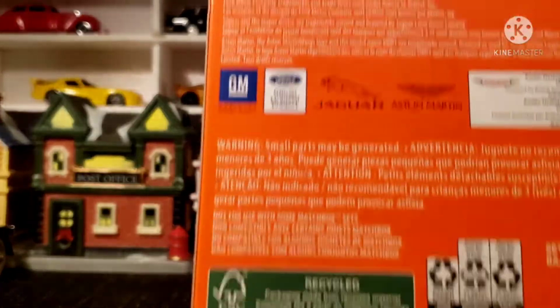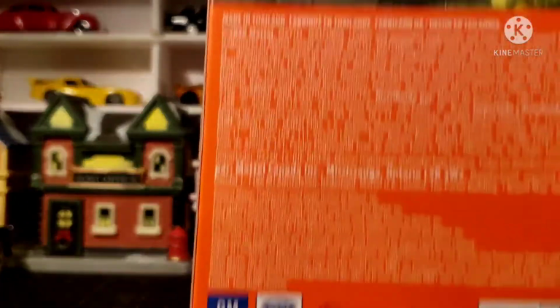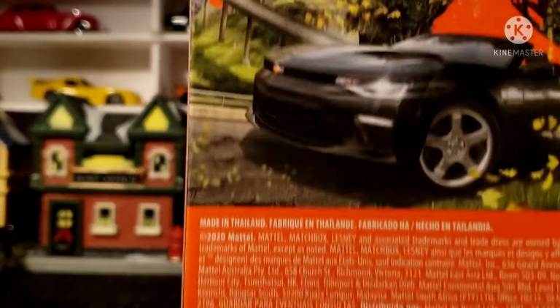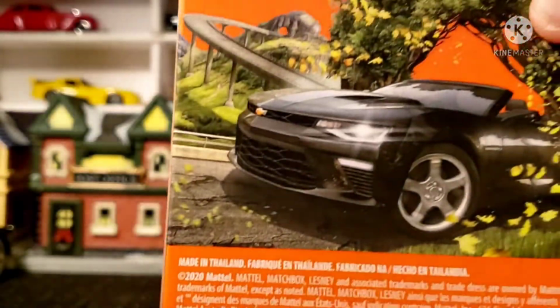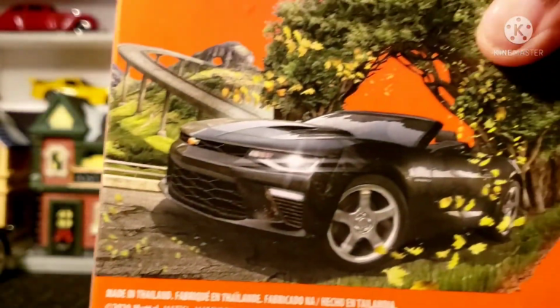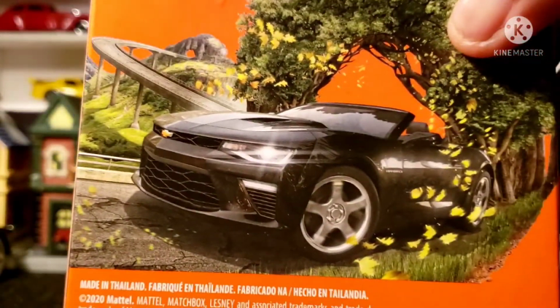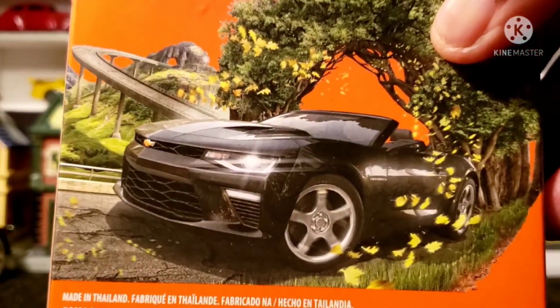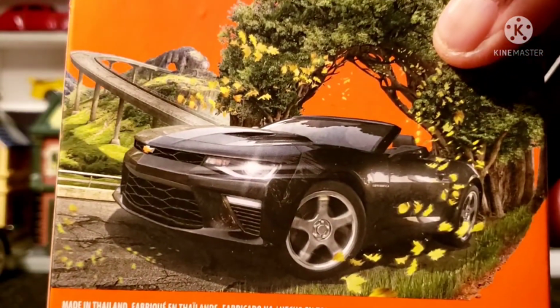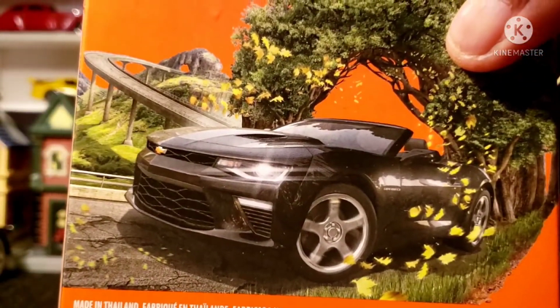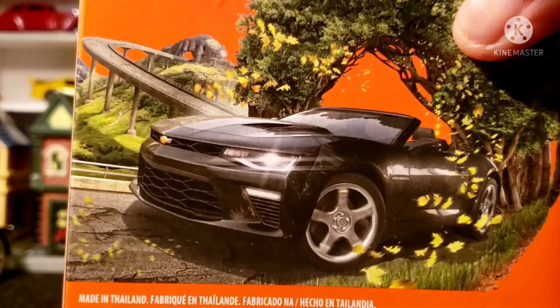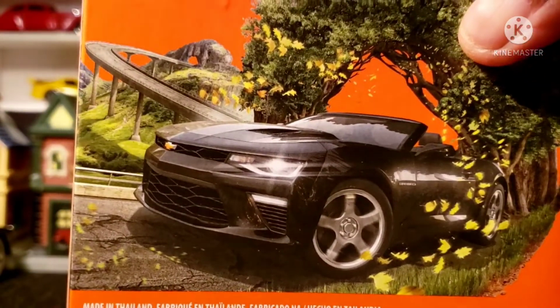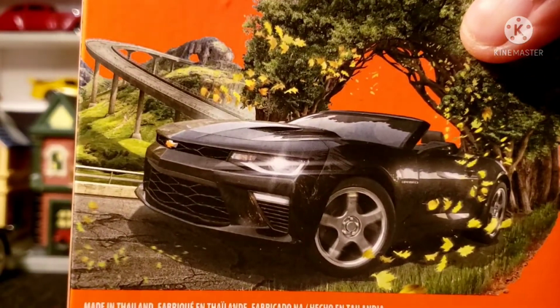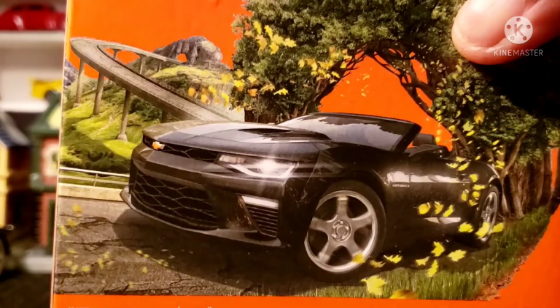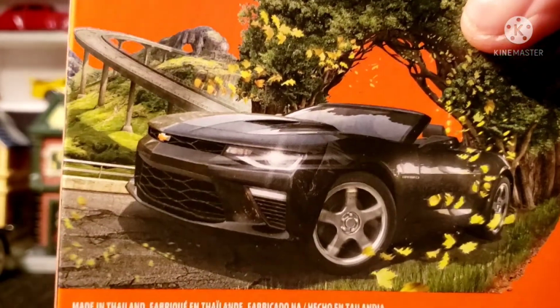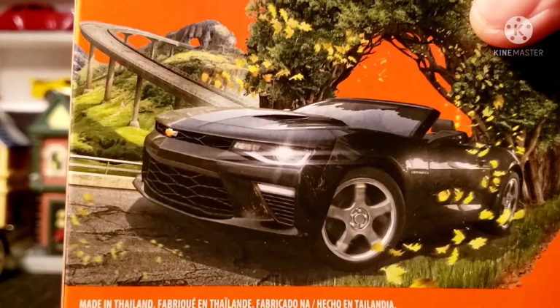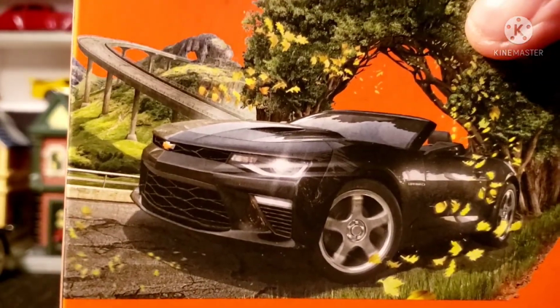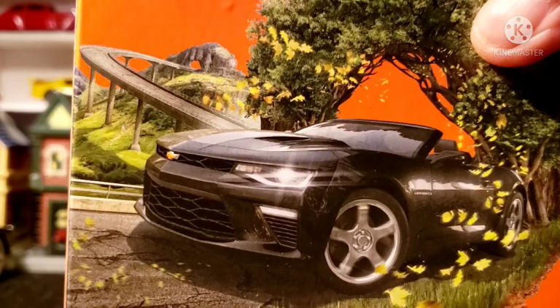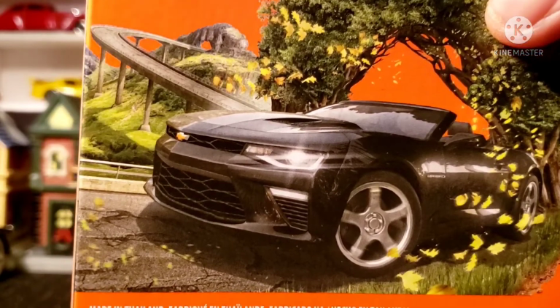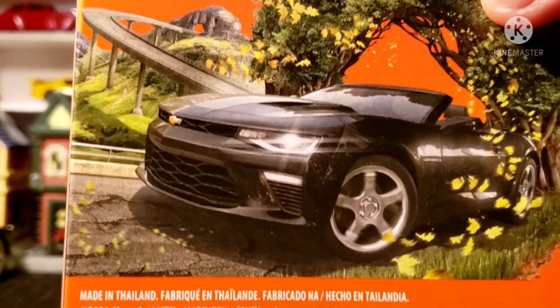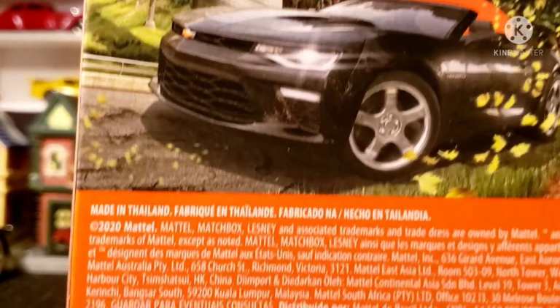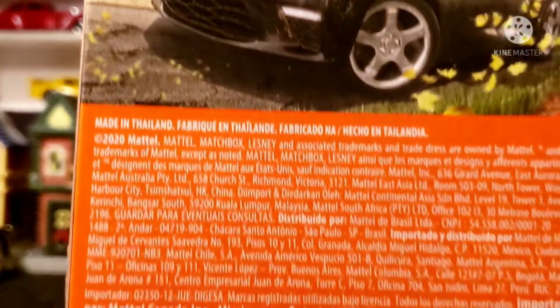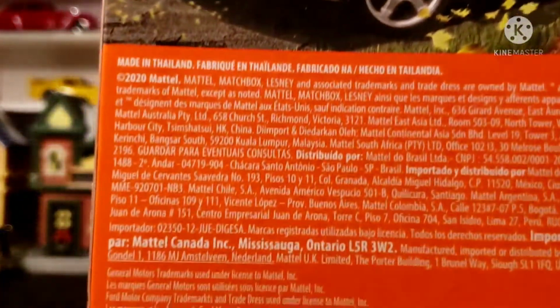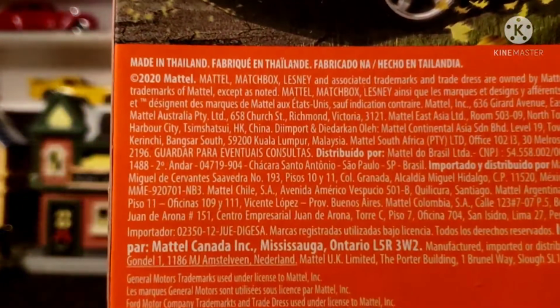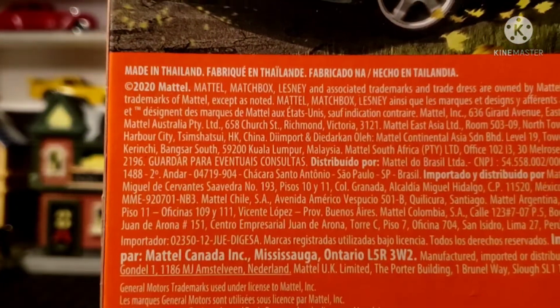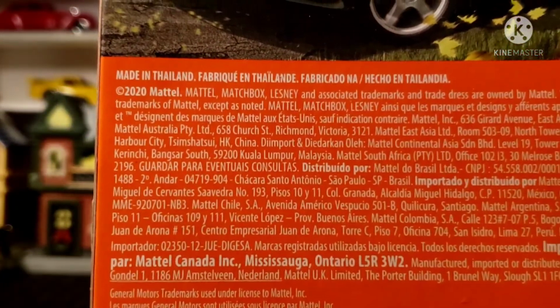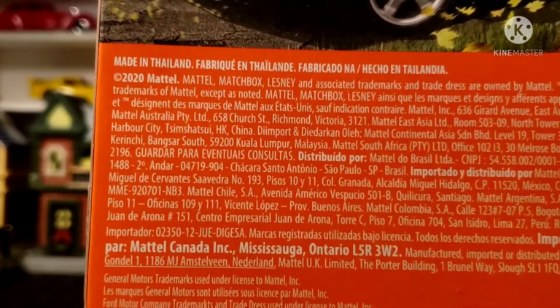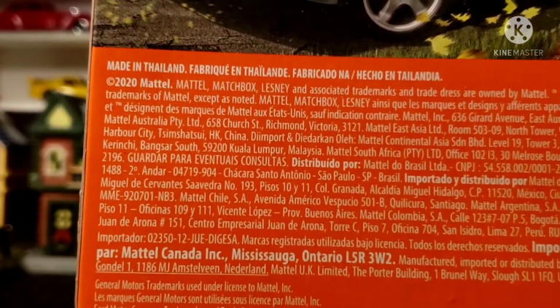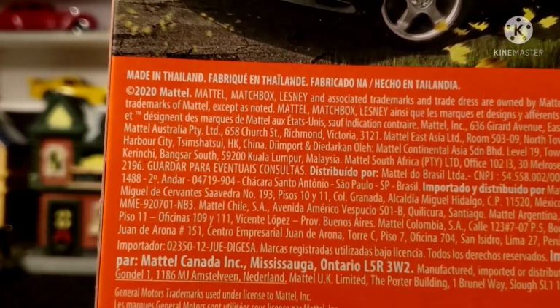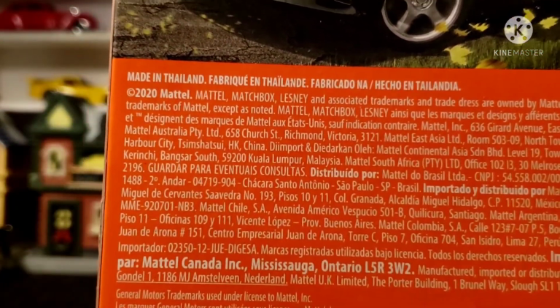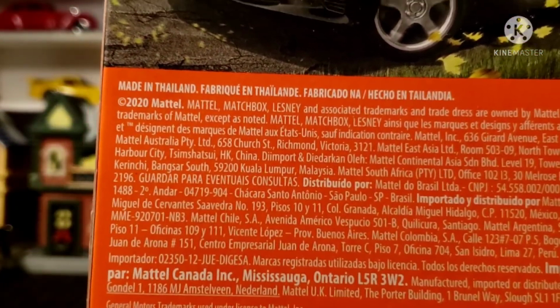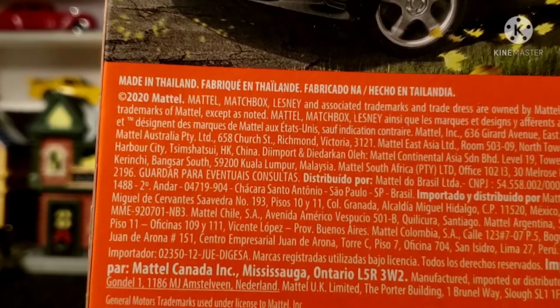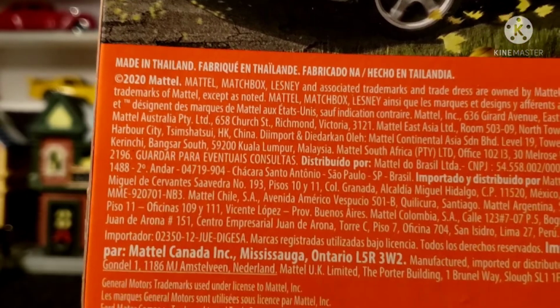We are showing the Camaro — pretty sweet. As you guys can see, this came out in 2020.